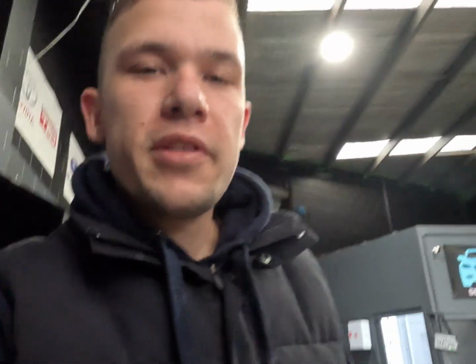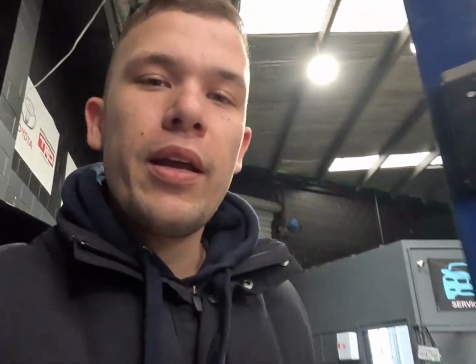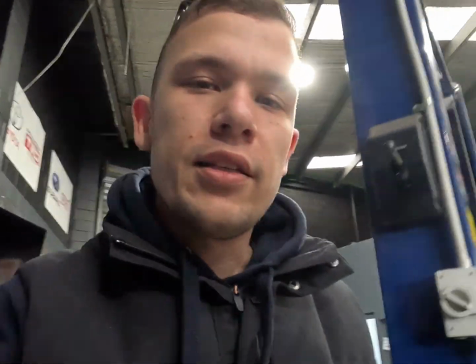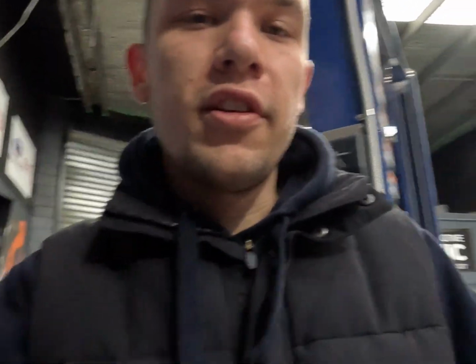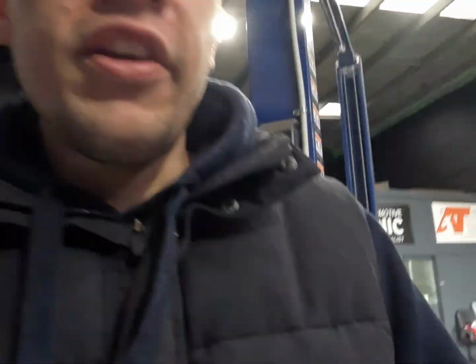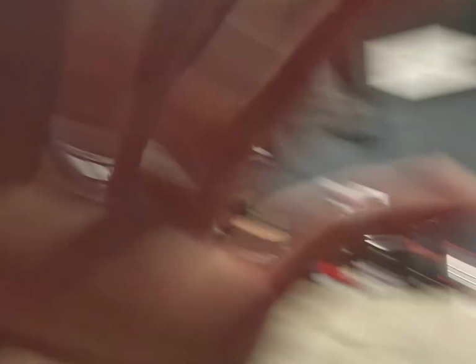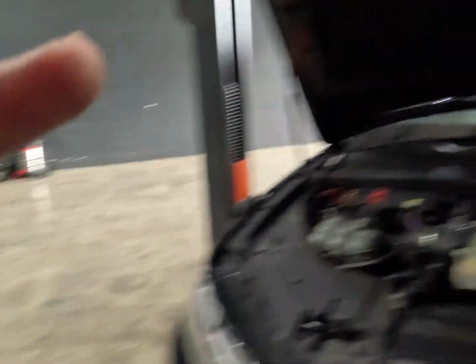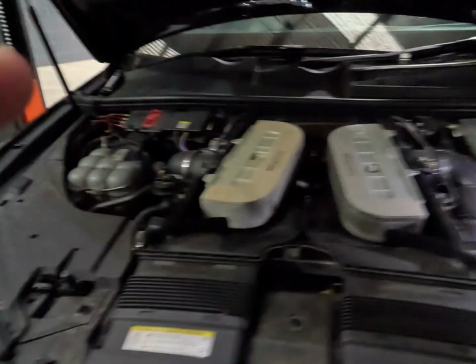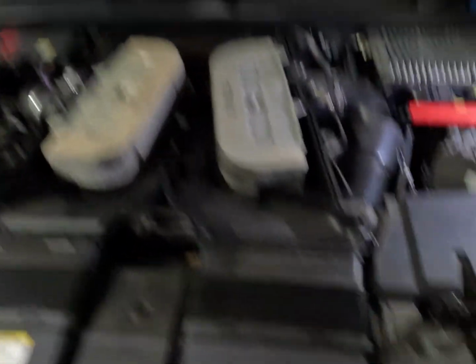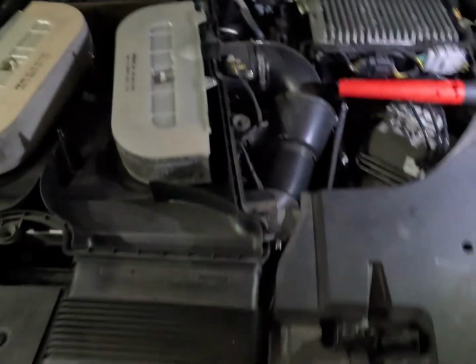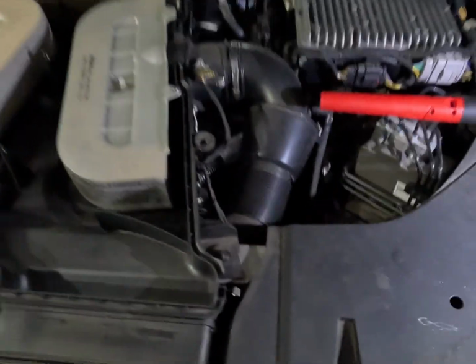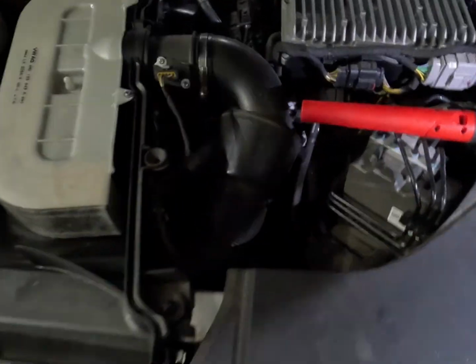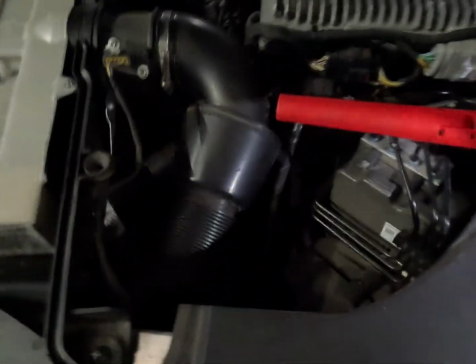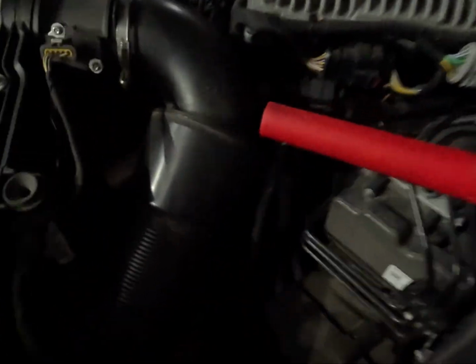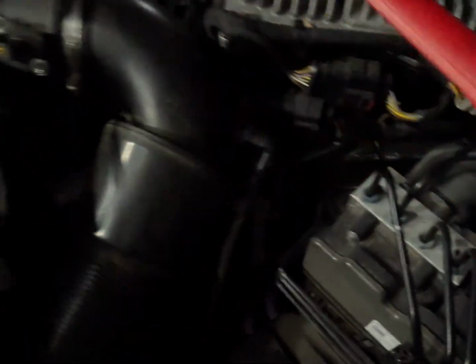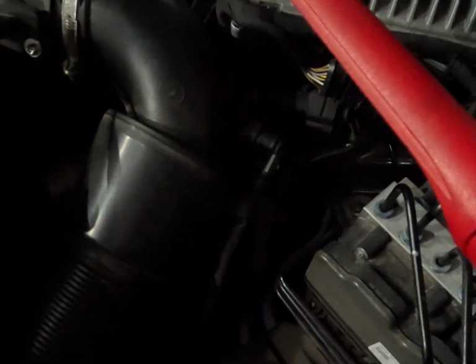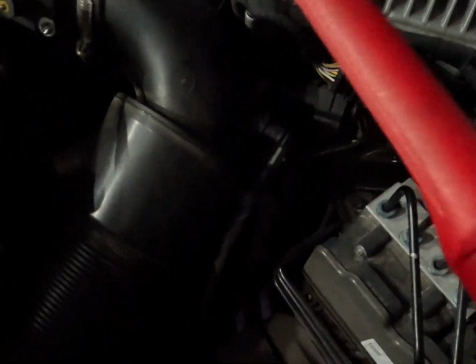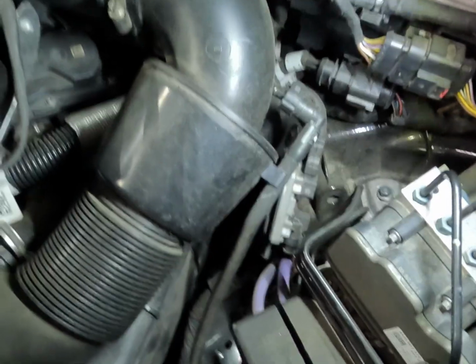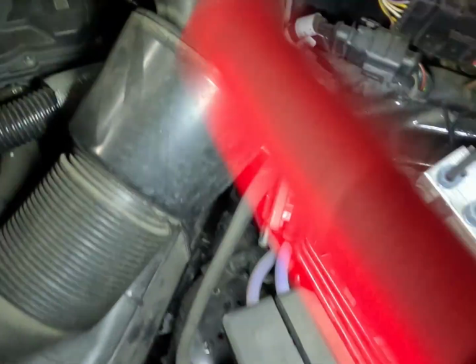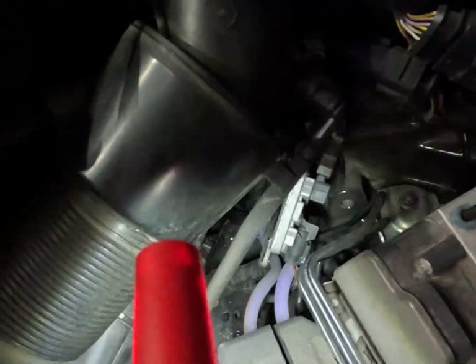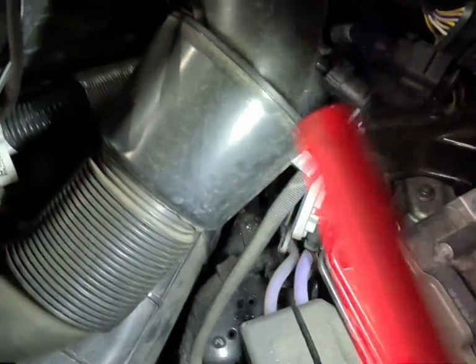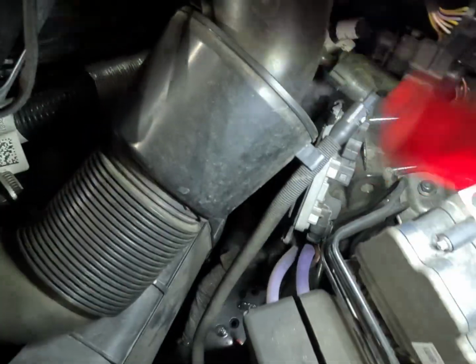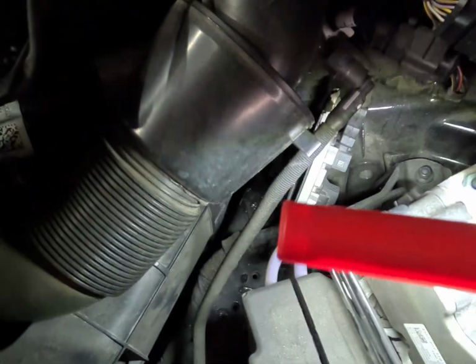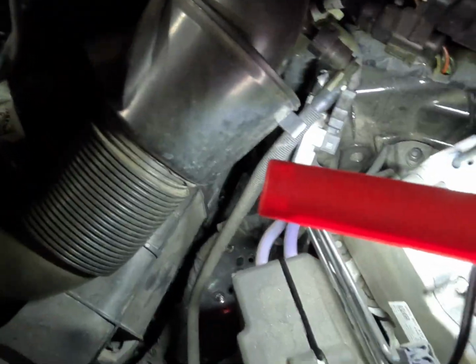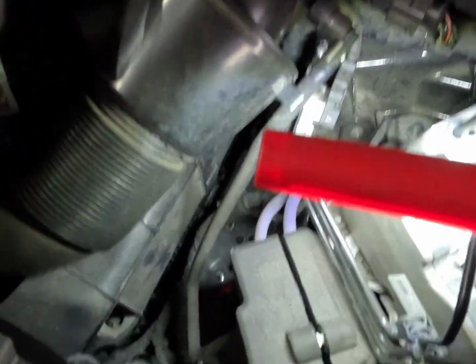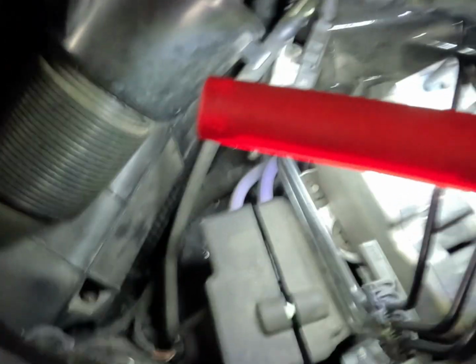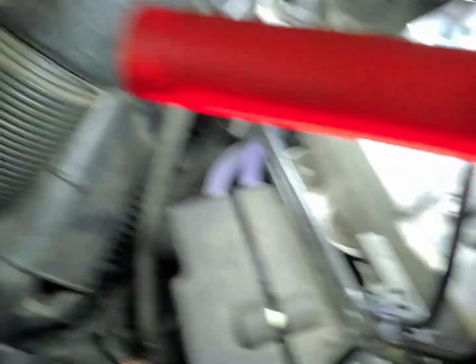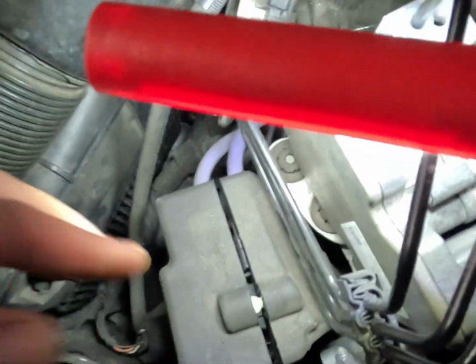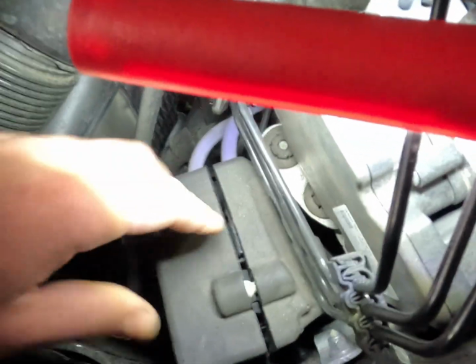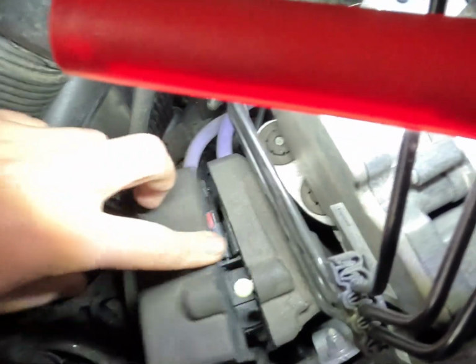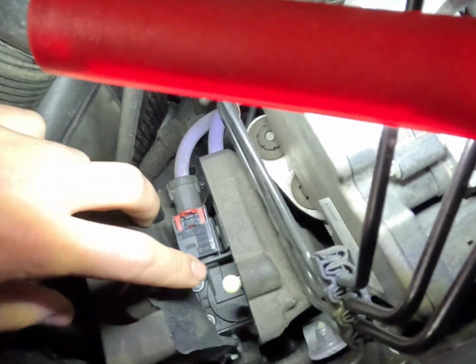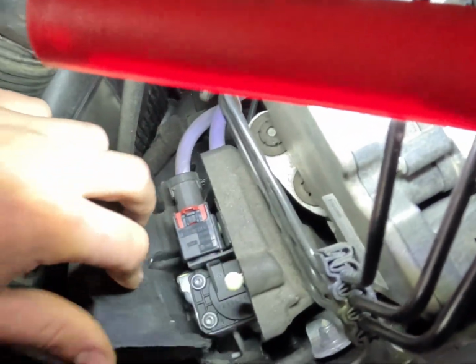So where this lives on the vehicle is right down here - with the torch as you can see - if we get this cover out of the way a little.